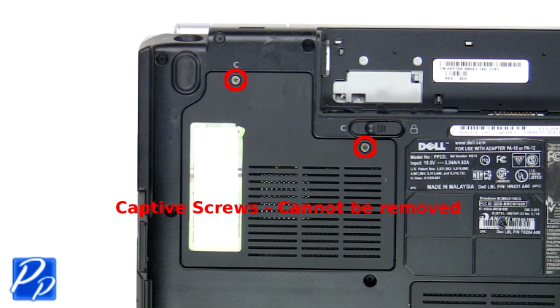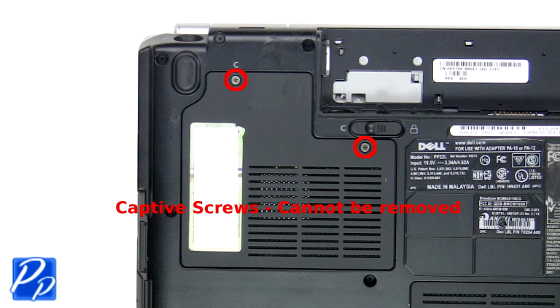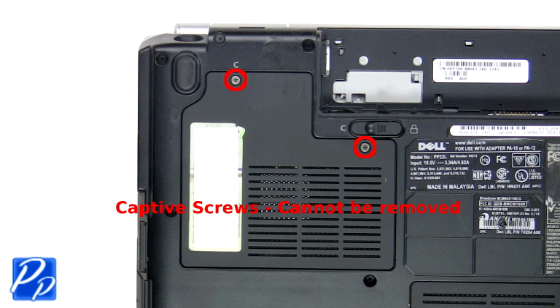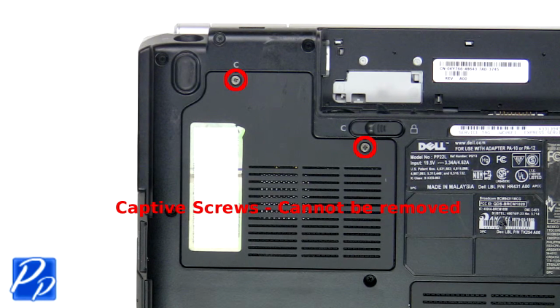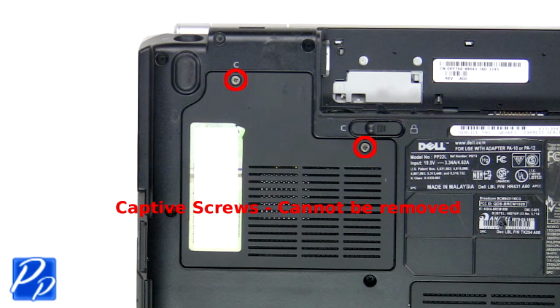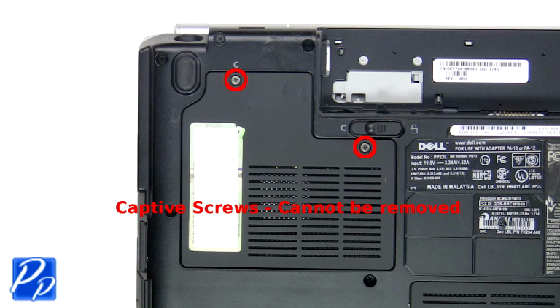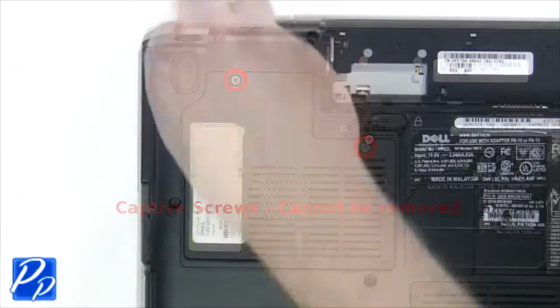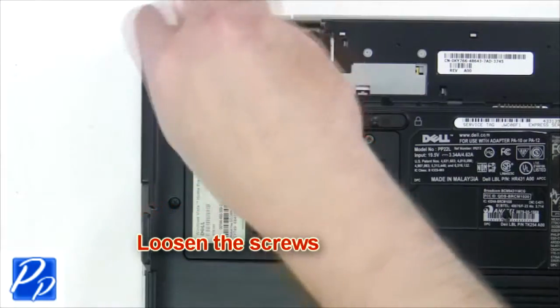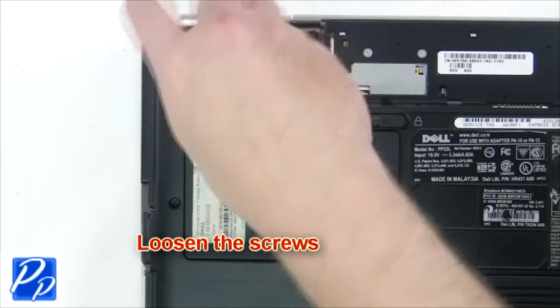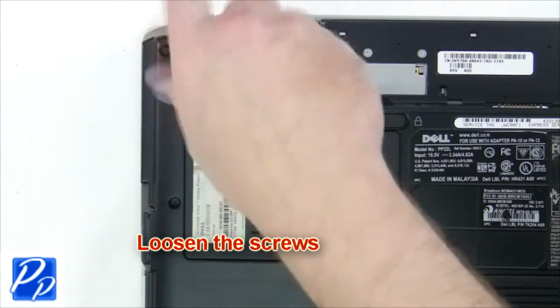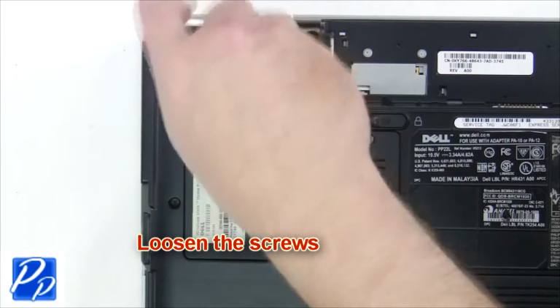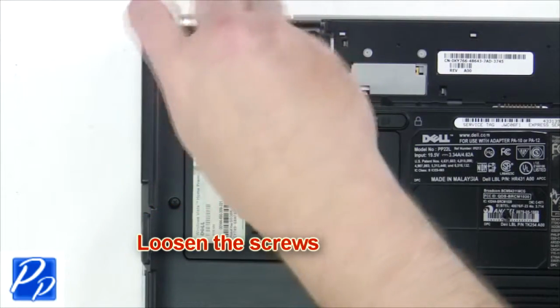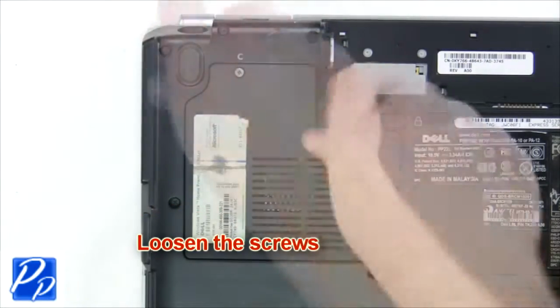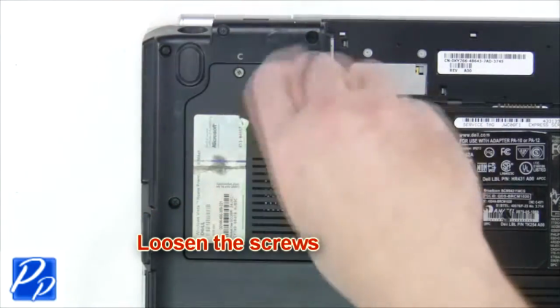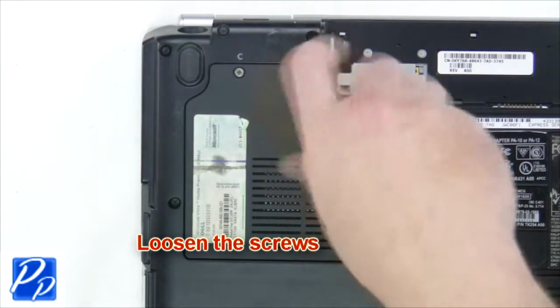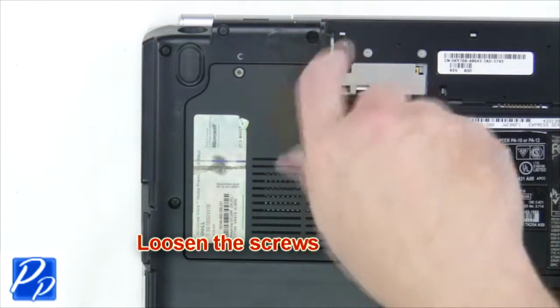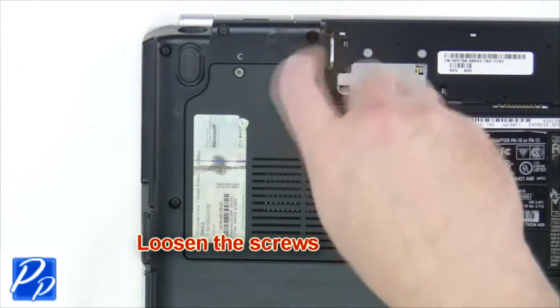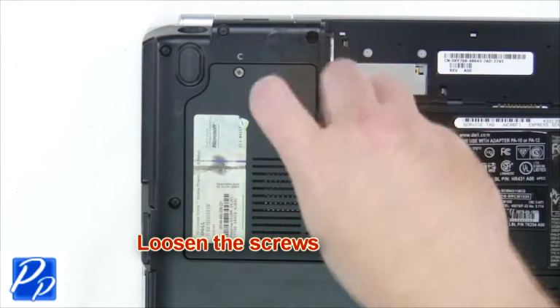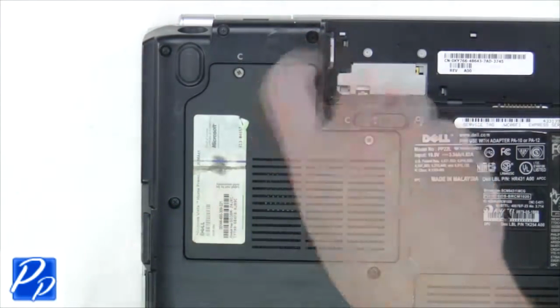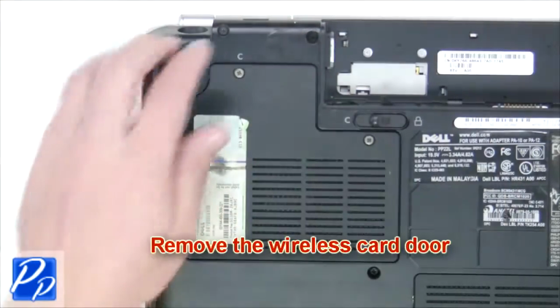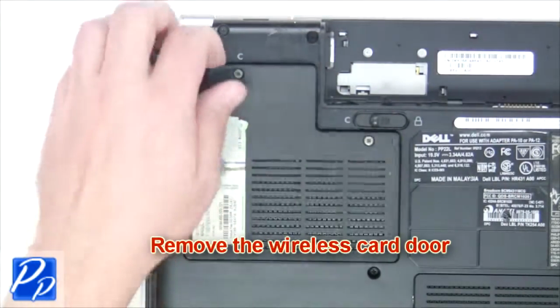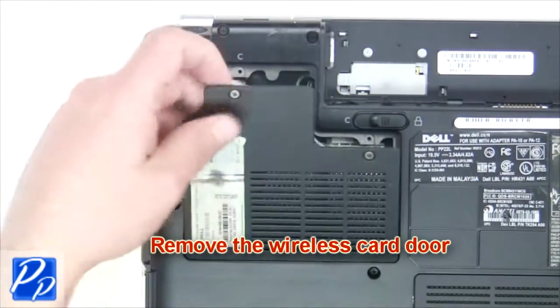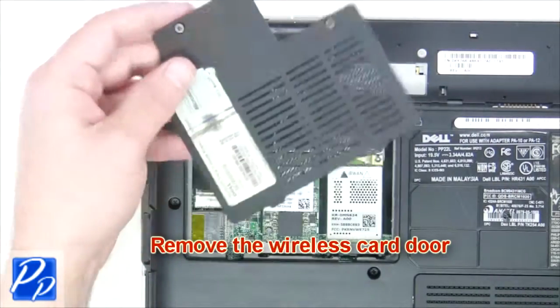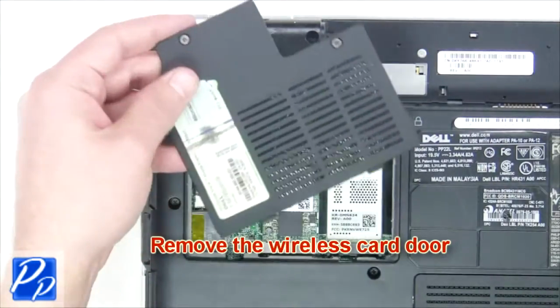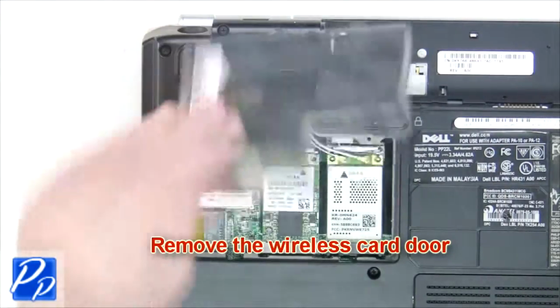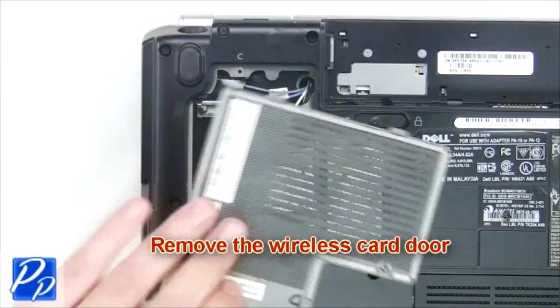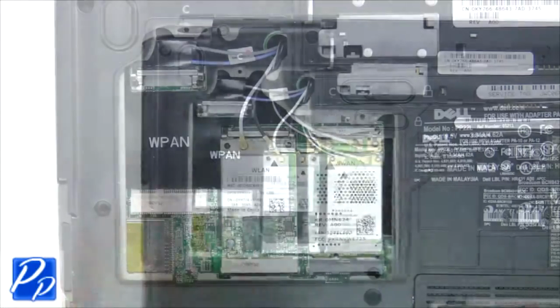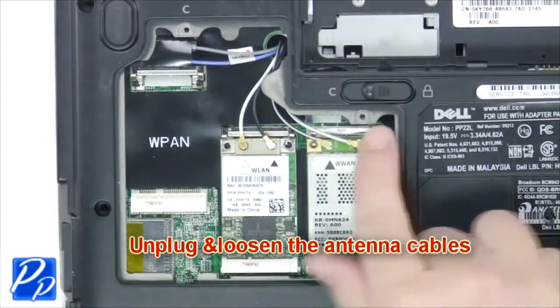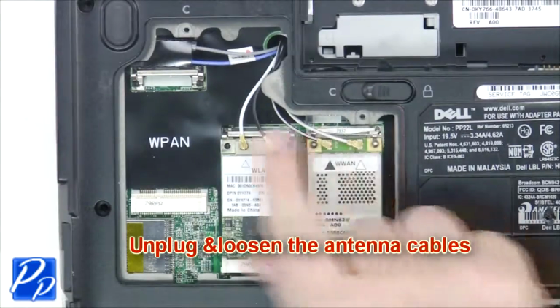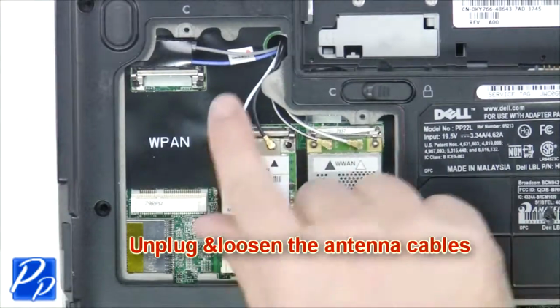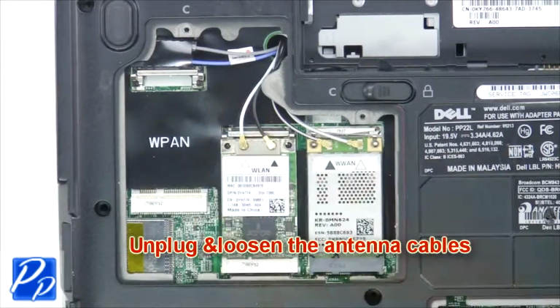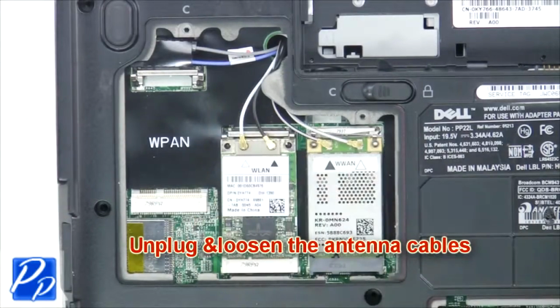Loosen the captive screws and remove the wireless card door. Now unplug and loosen the antenna cables.